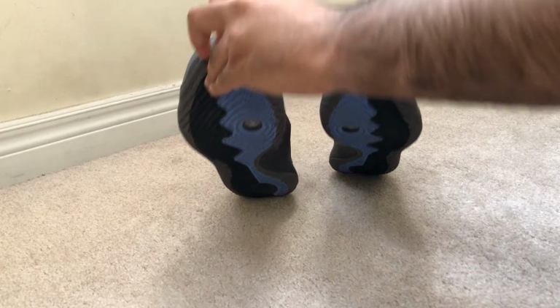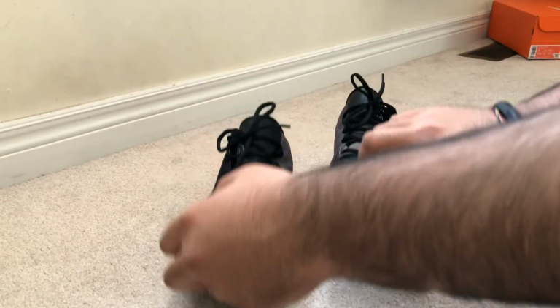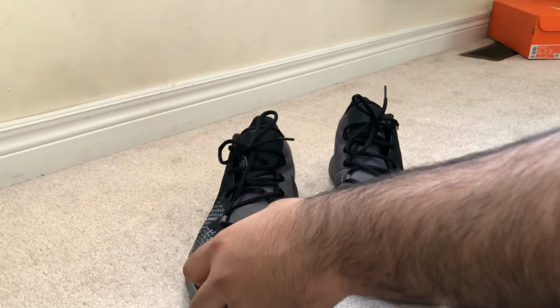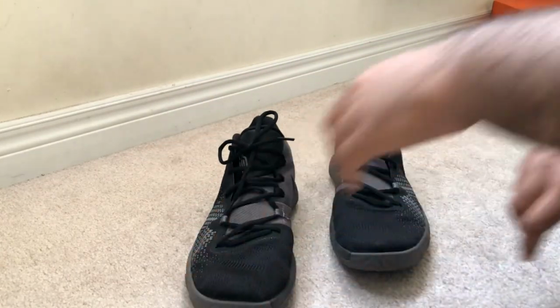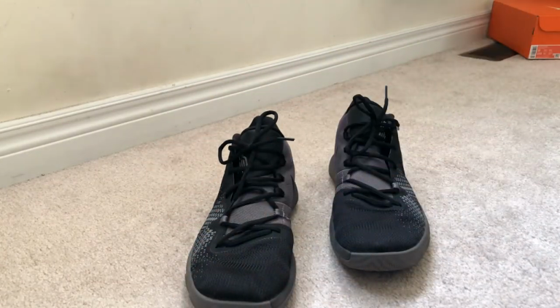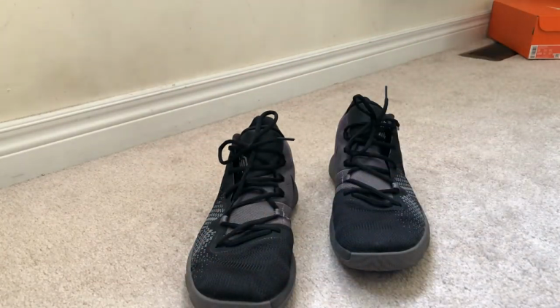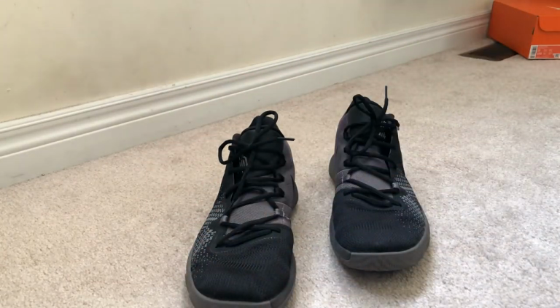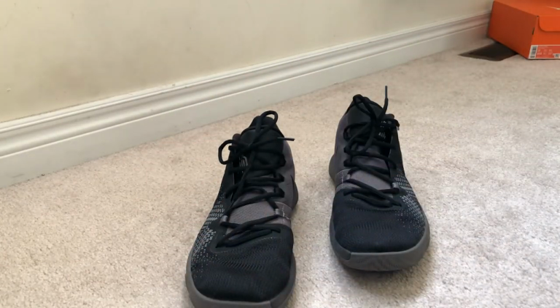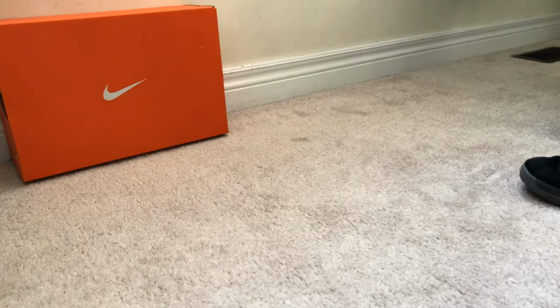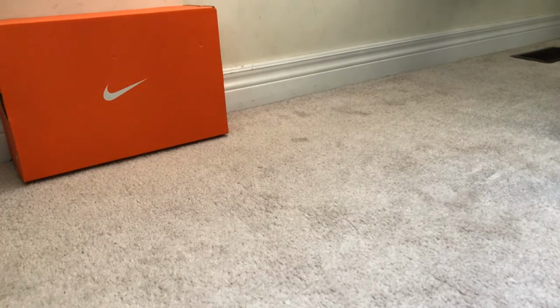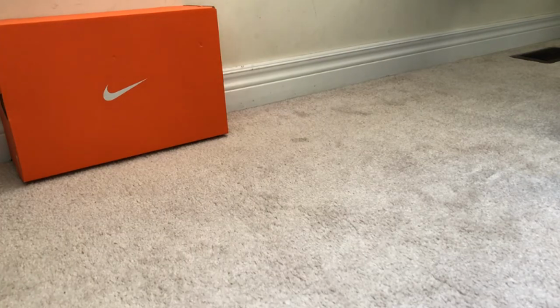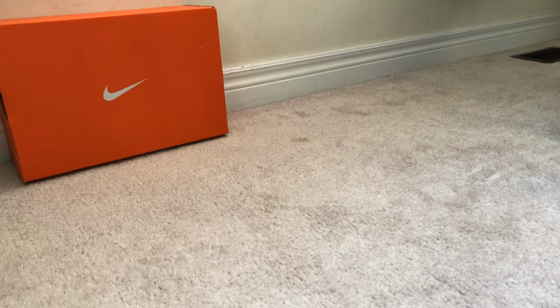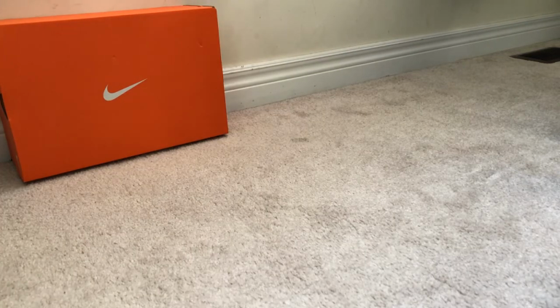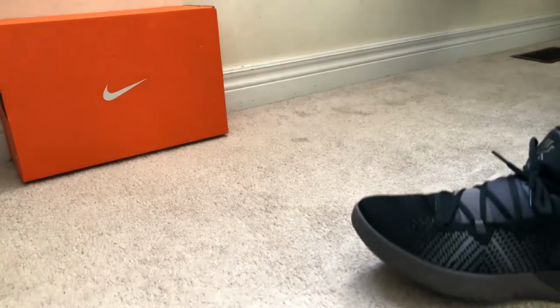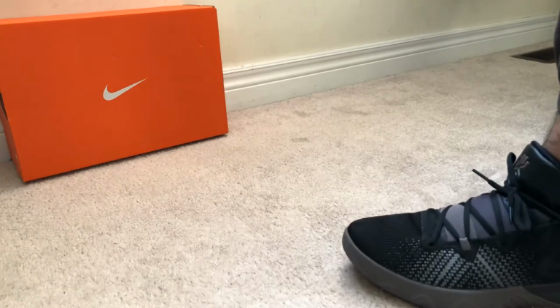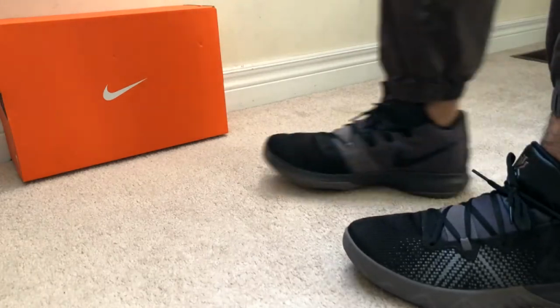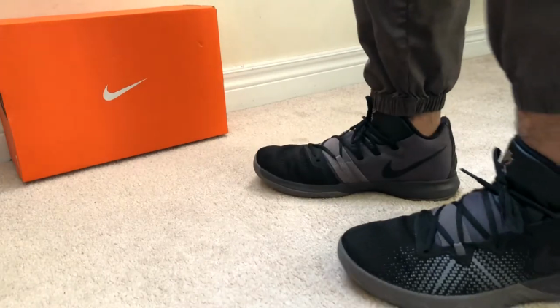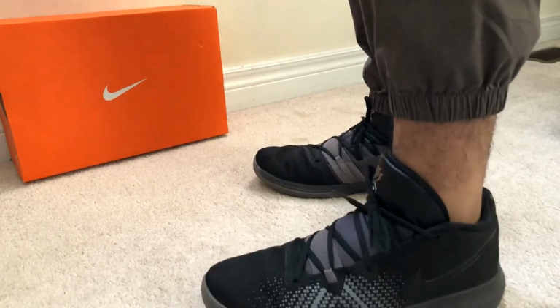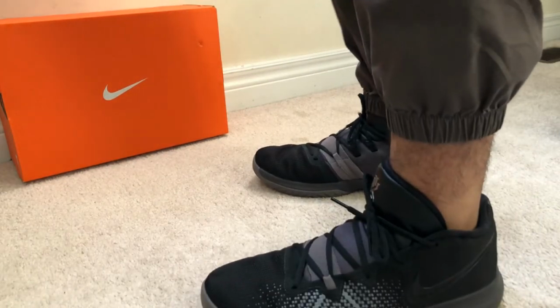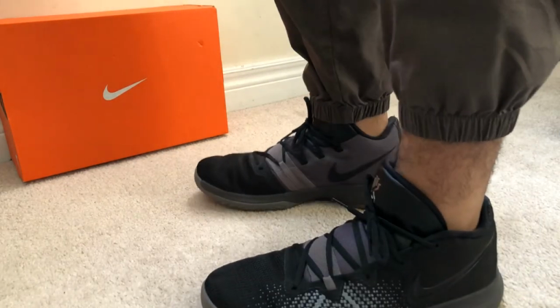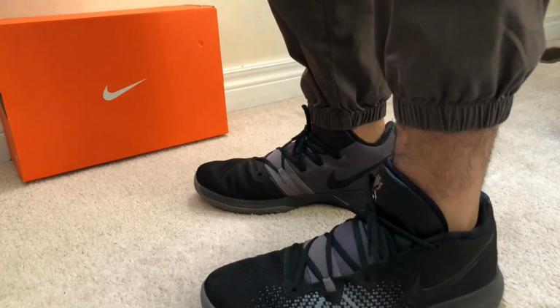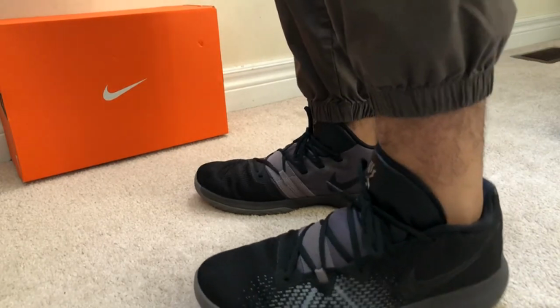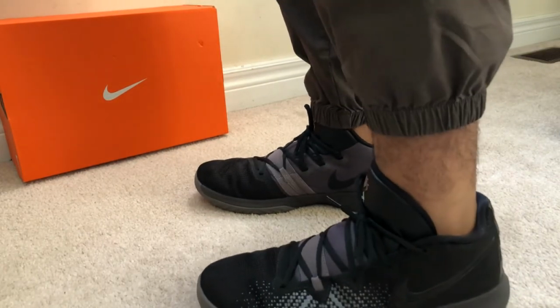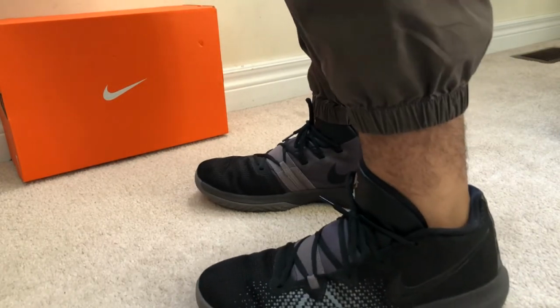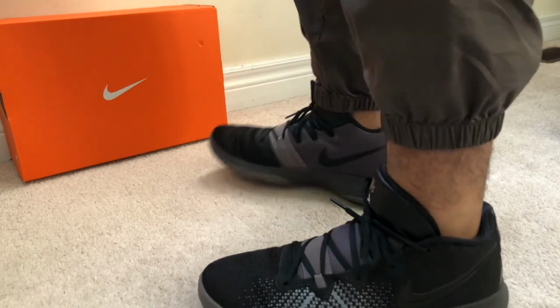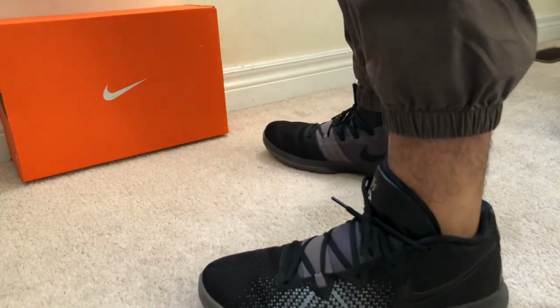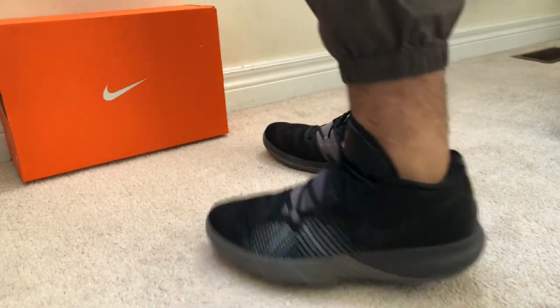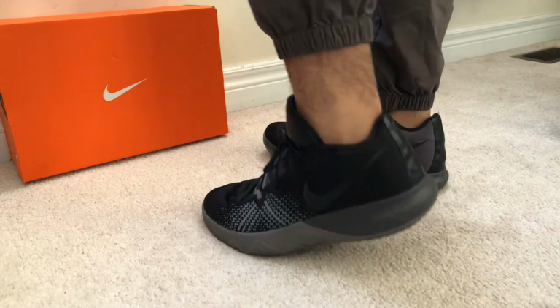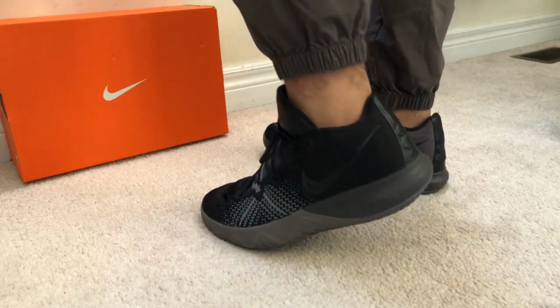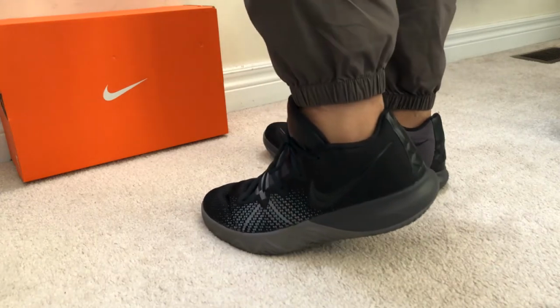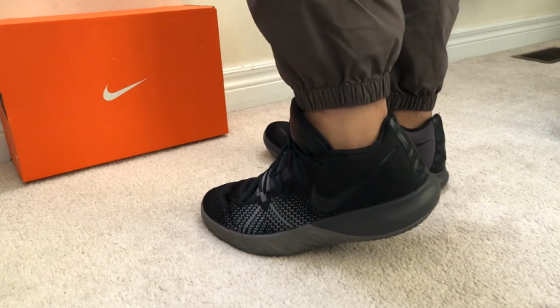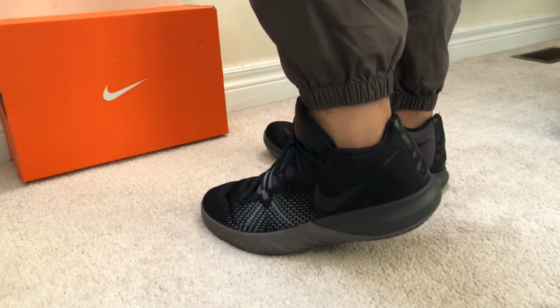And now for a new addition to the videos — a short but much needed modeling session. I'm currently rocking some American Eagle joggers with these kicks. Pretty simple outfit above.